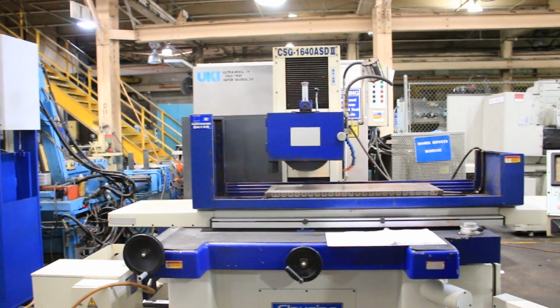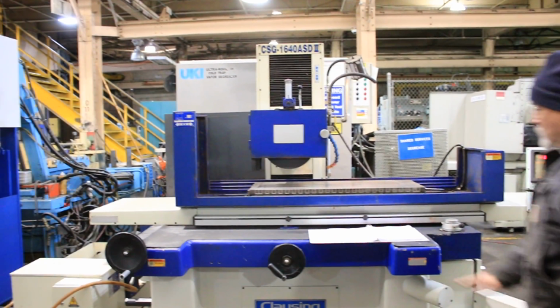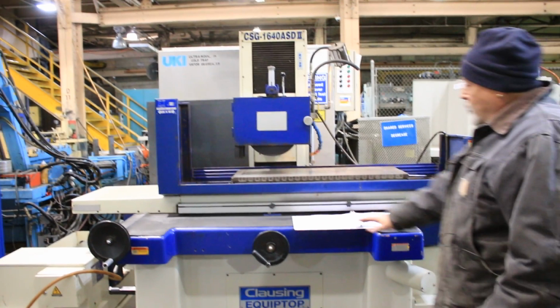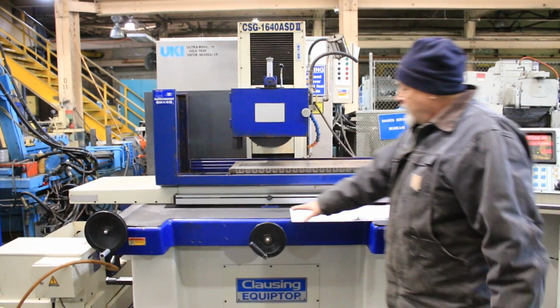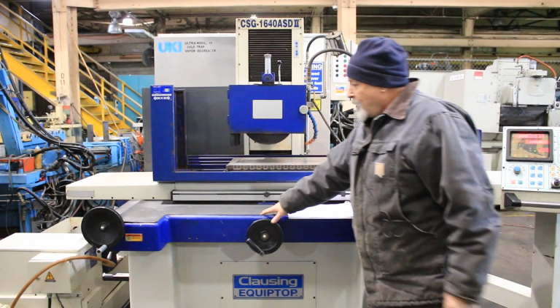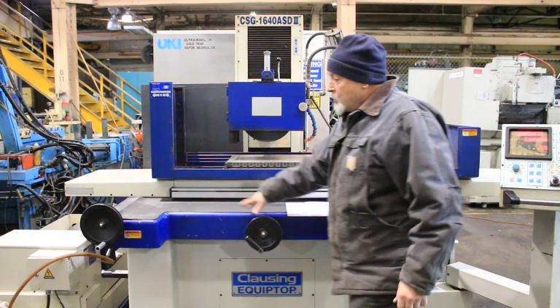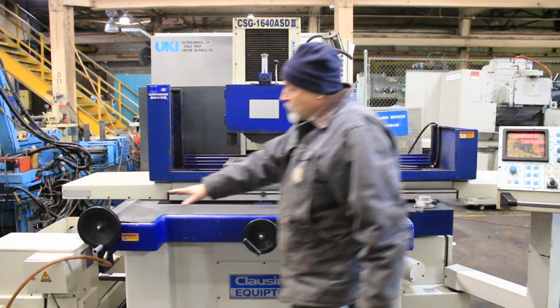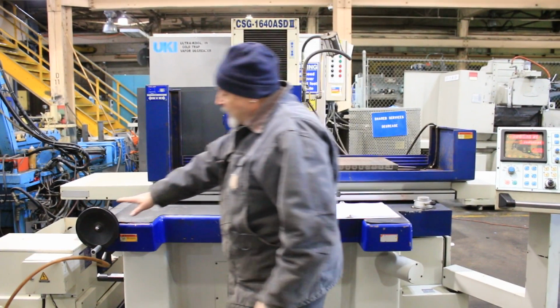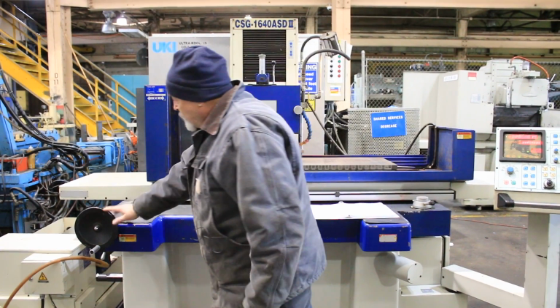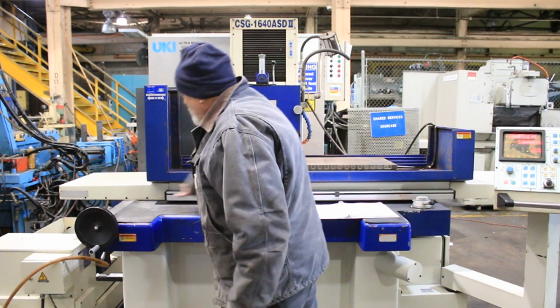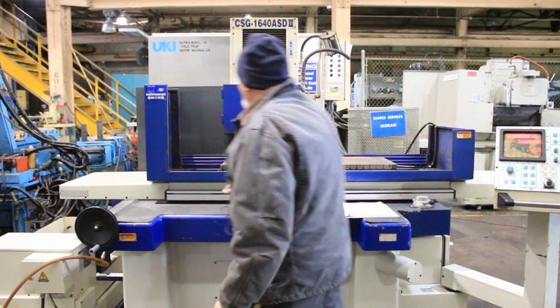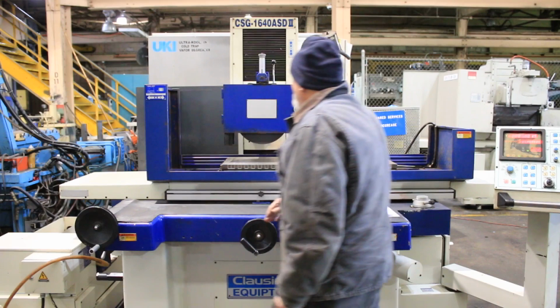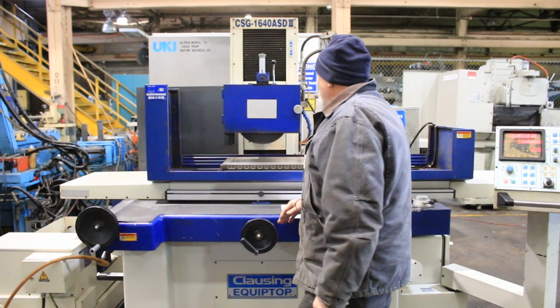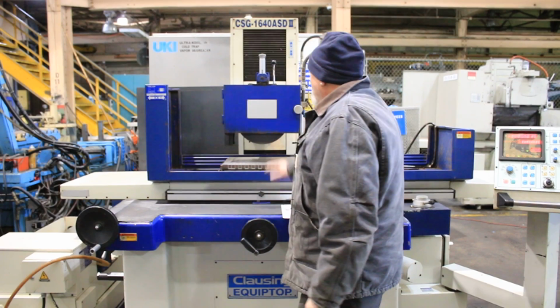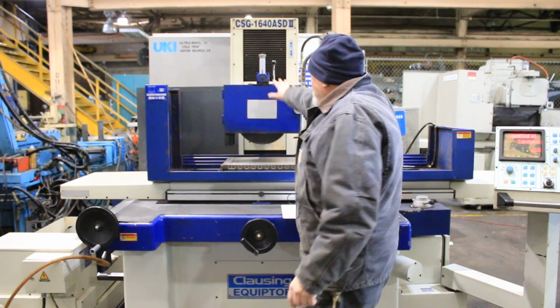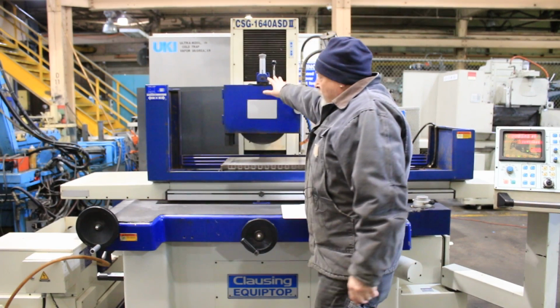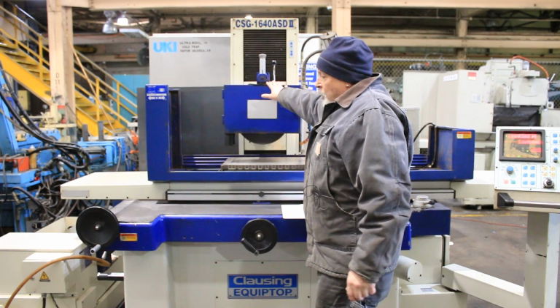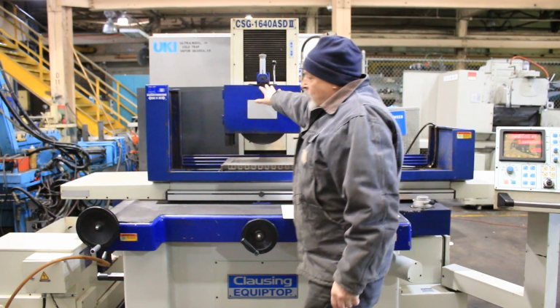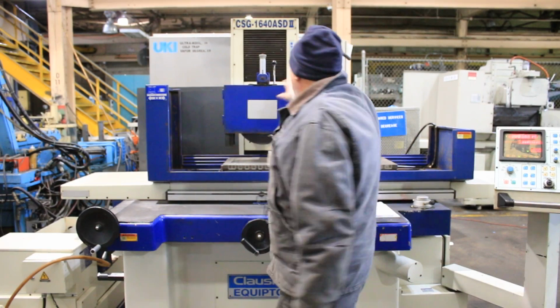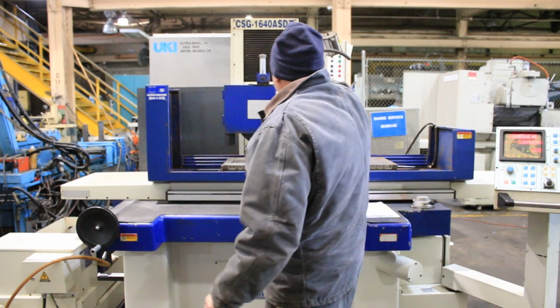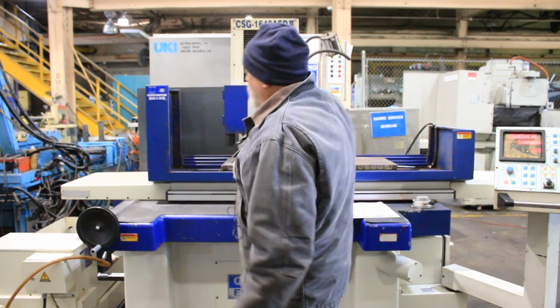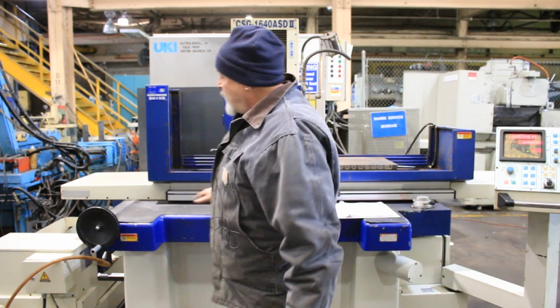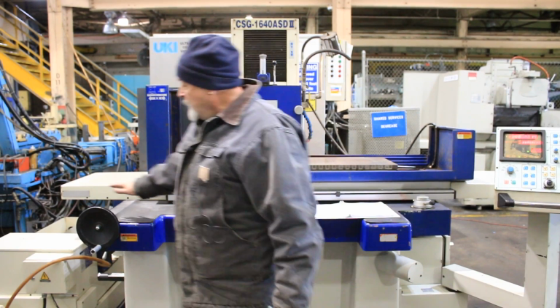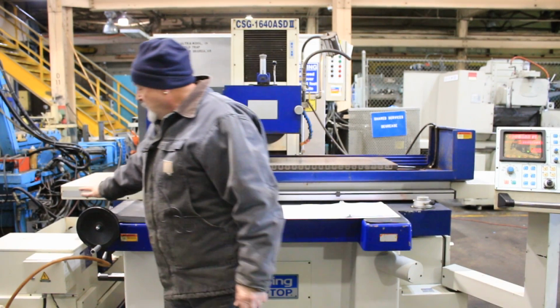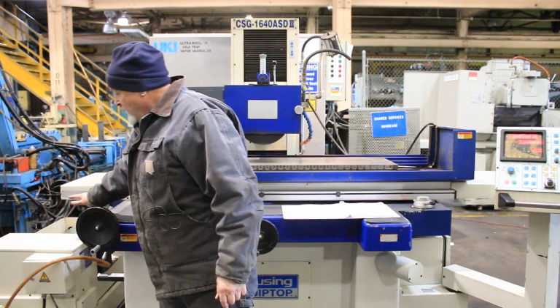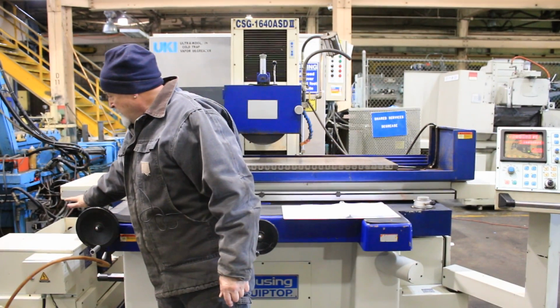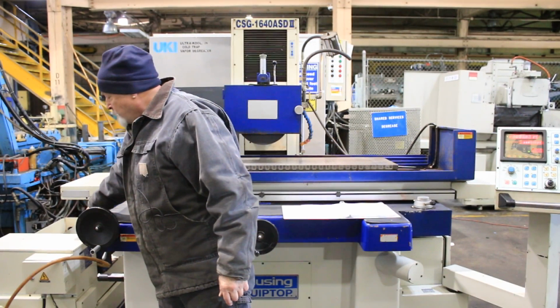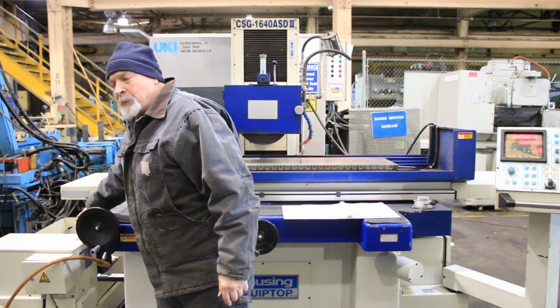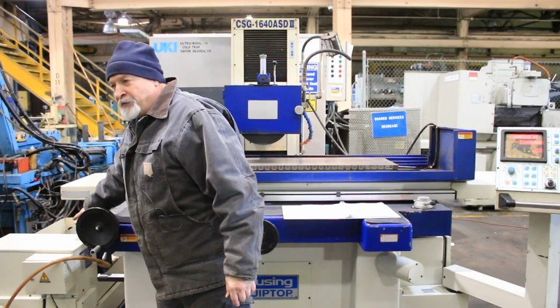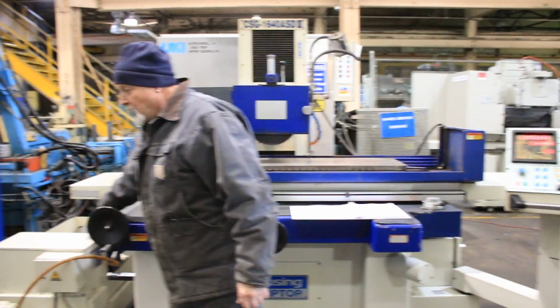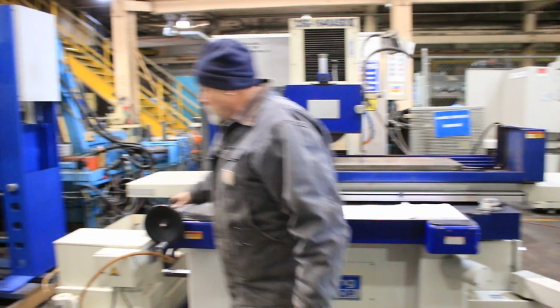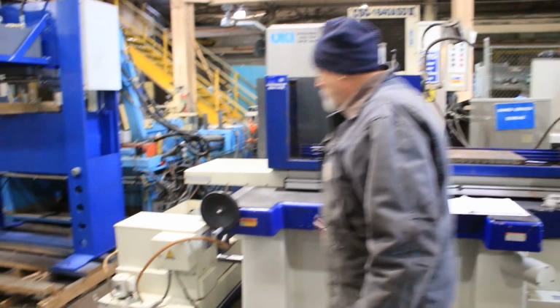This is your cross-feed hand wheel. This is your table for longitude. Above the wheel dresser, machine lamp, nice paper band filtration system.